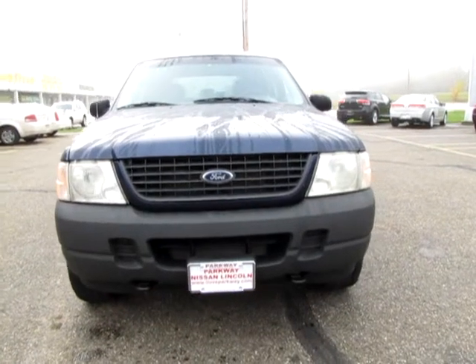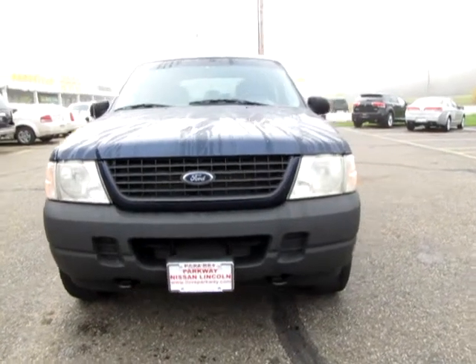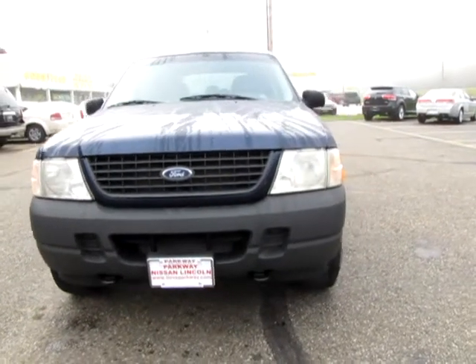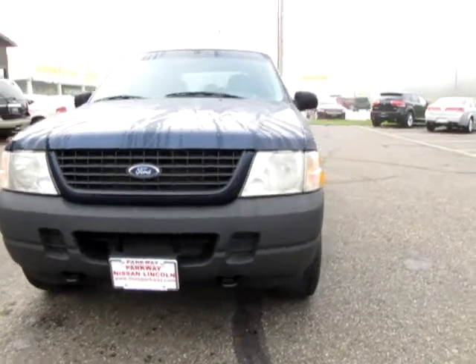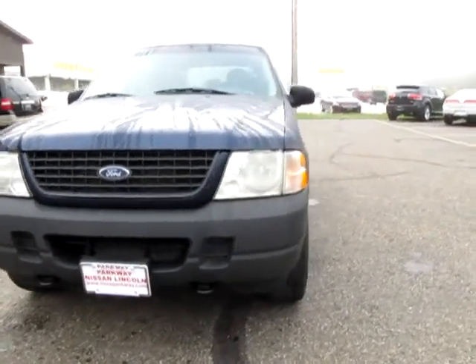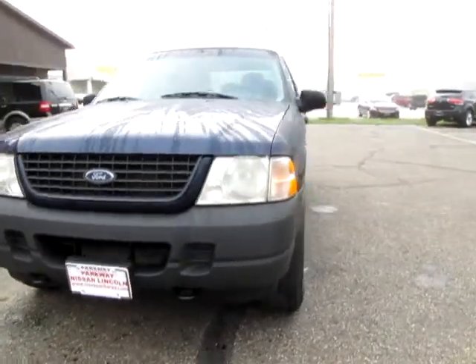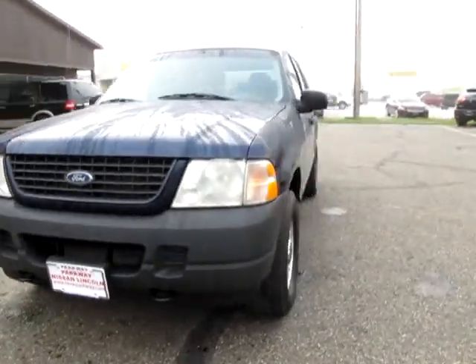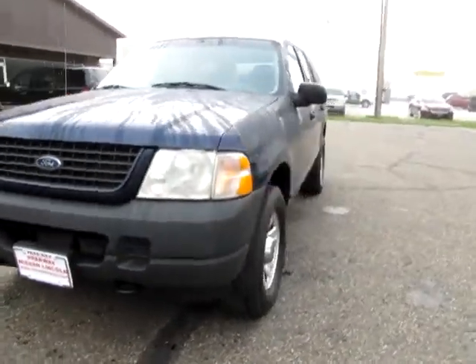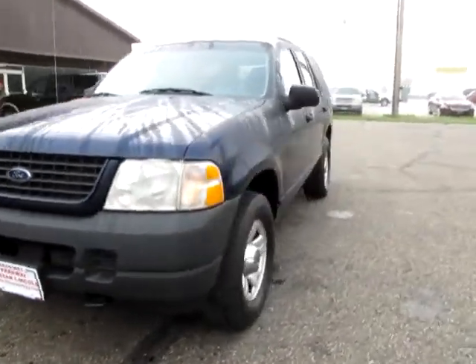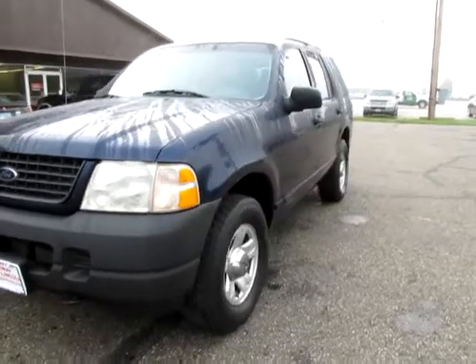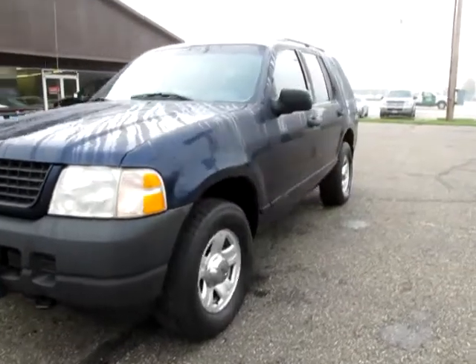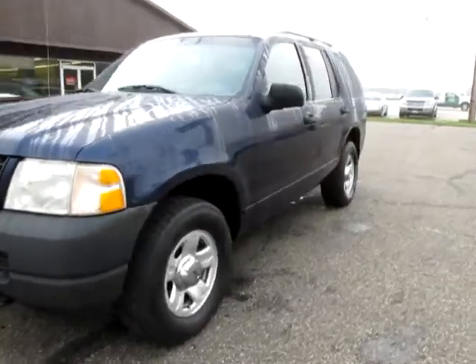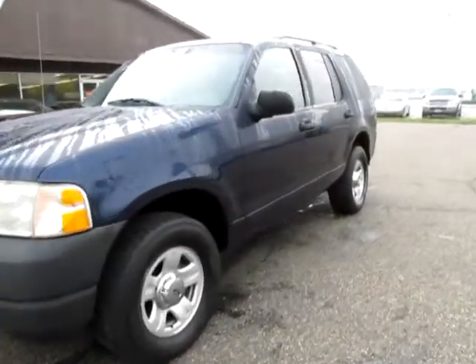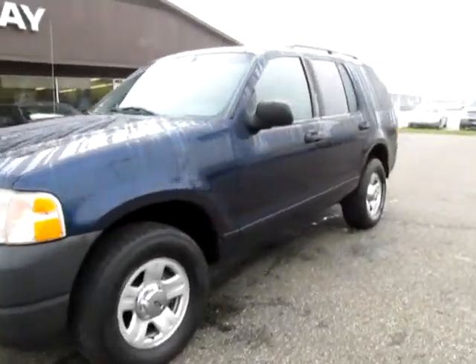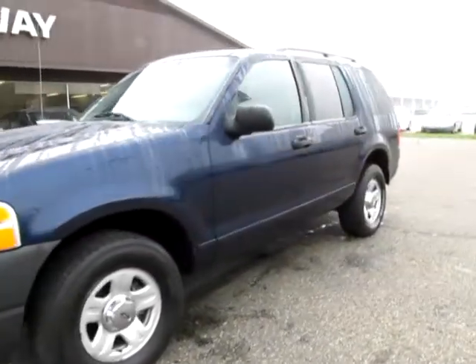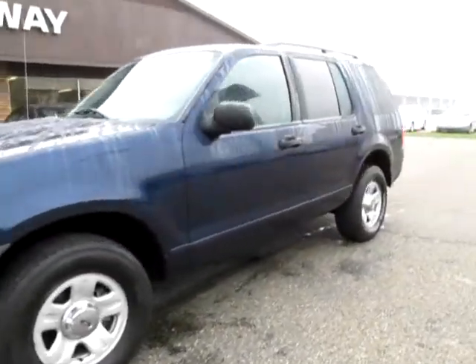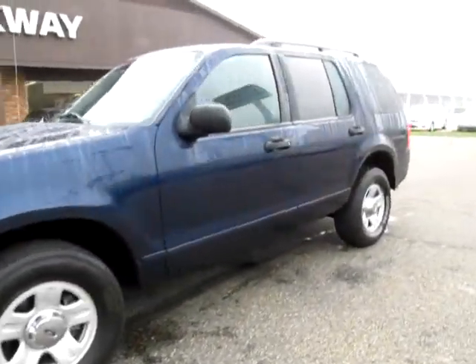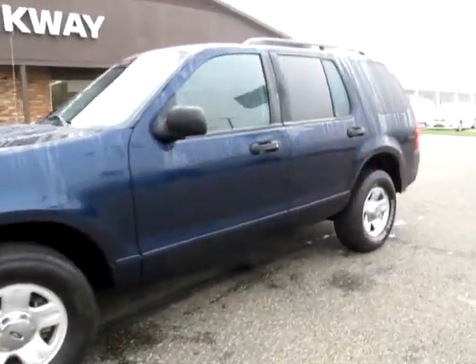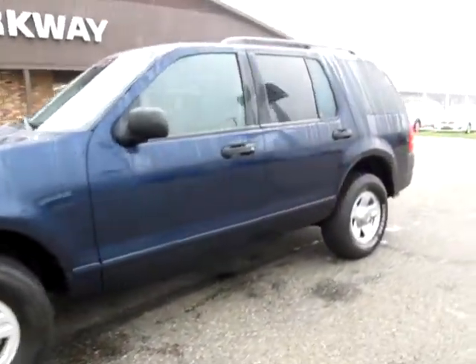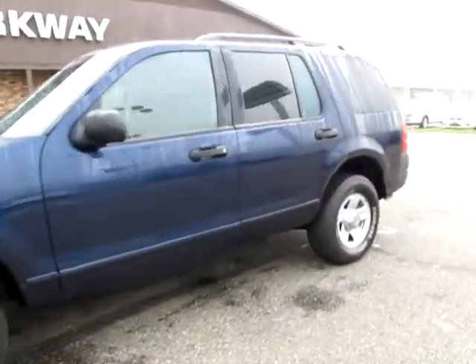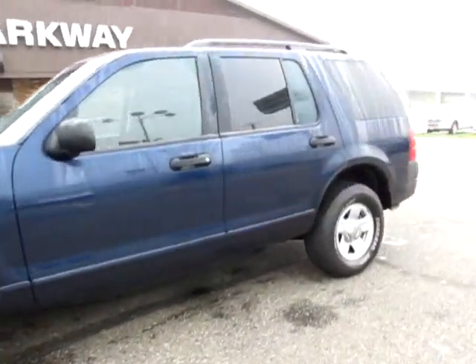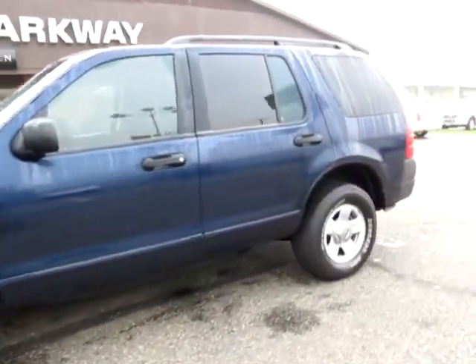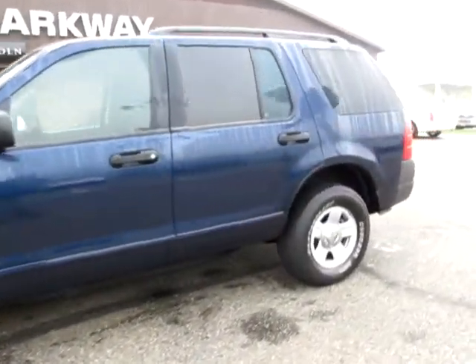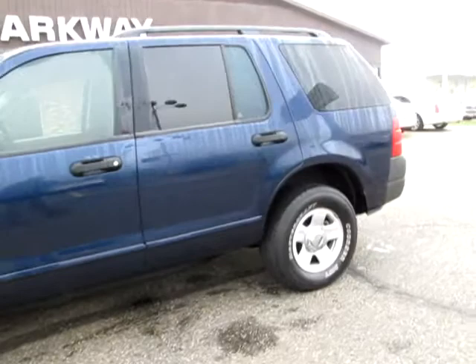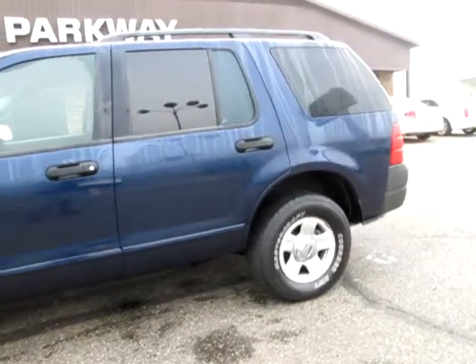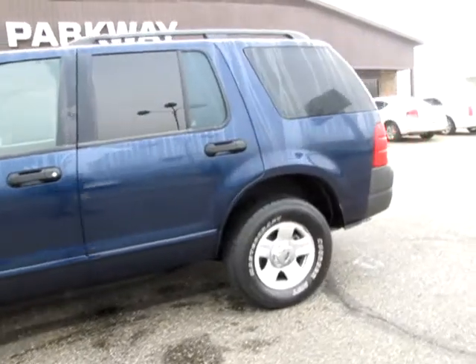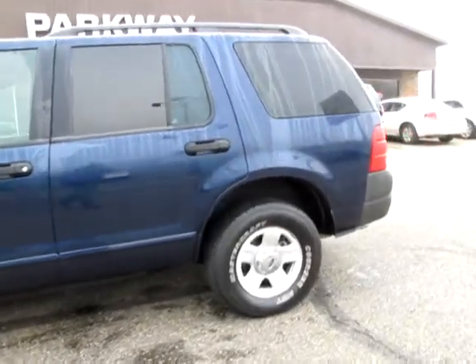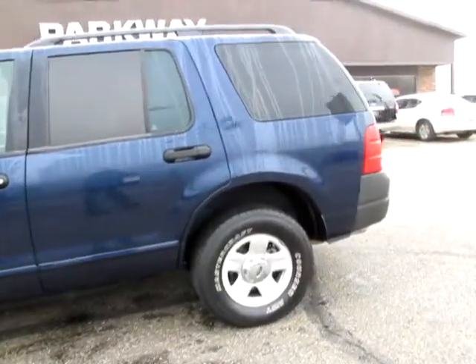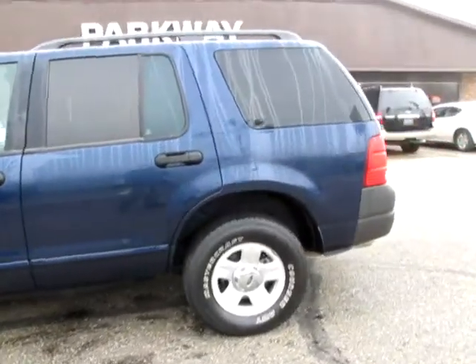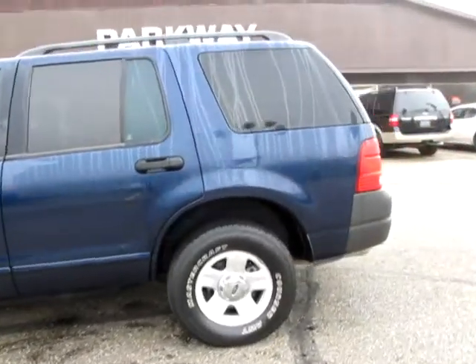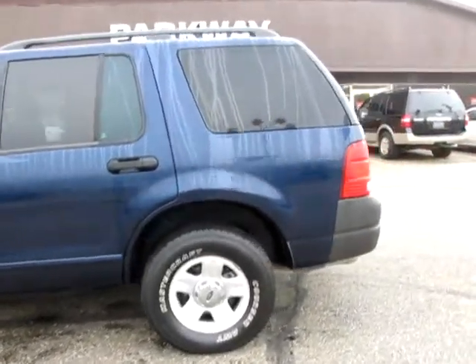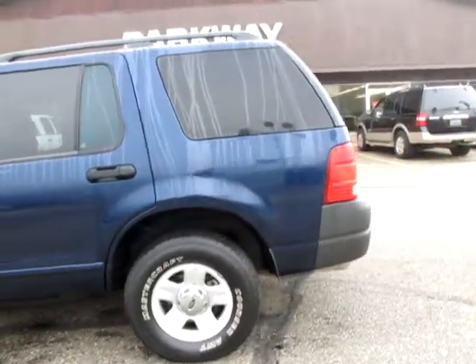Welcome to Parkway Nissan Lincoln. The sun is shining now, but the snow will be flying soon, so check out this 2003 Ford Explorer XLT 4WD.